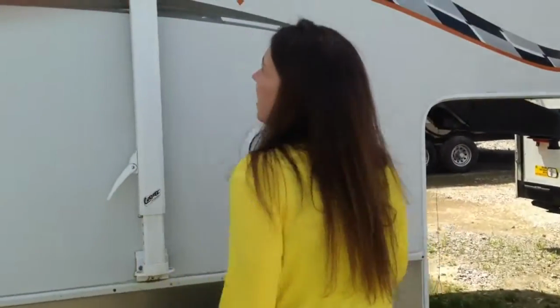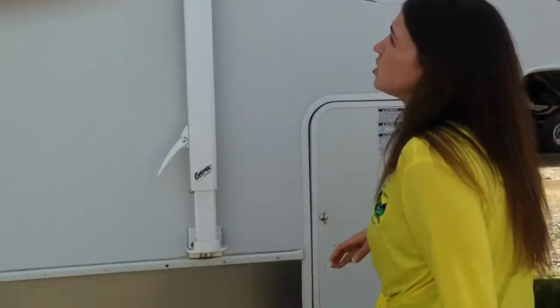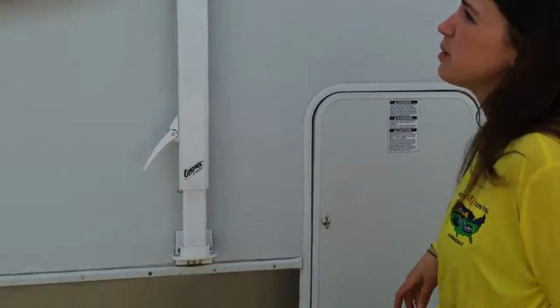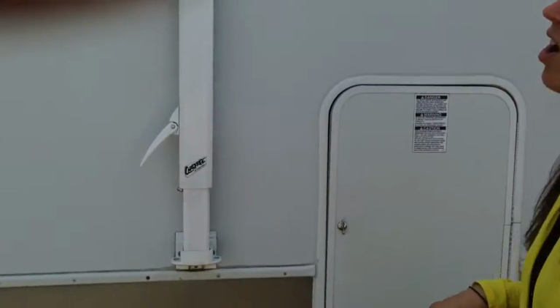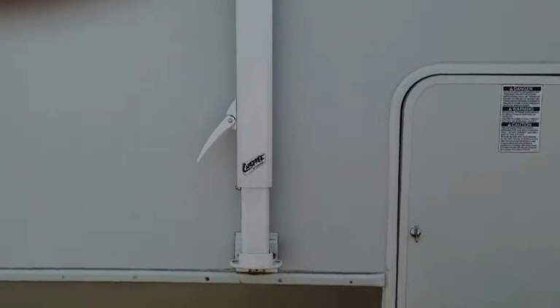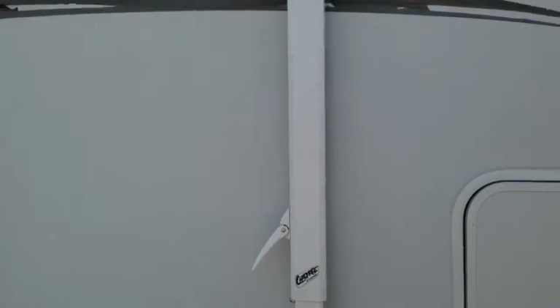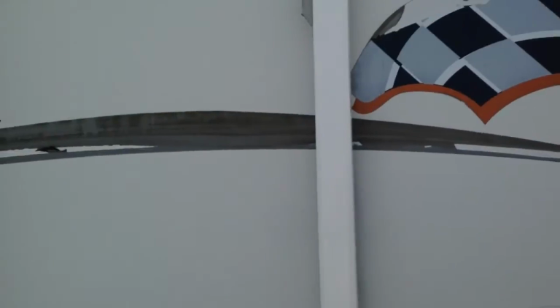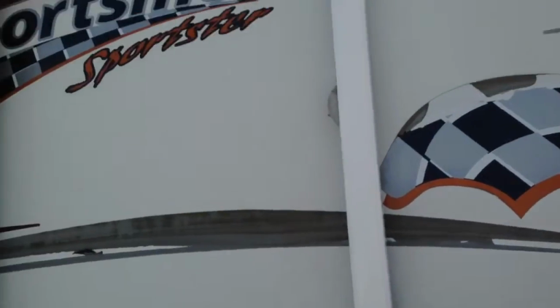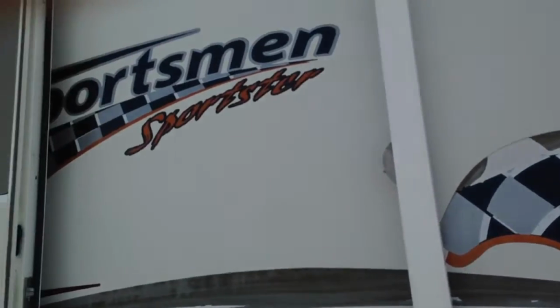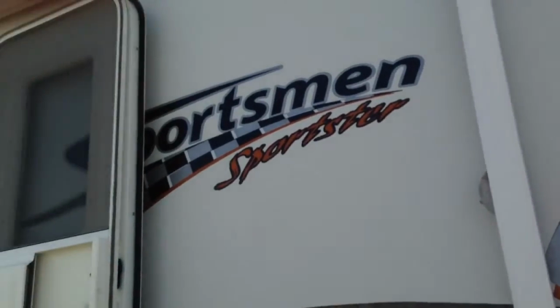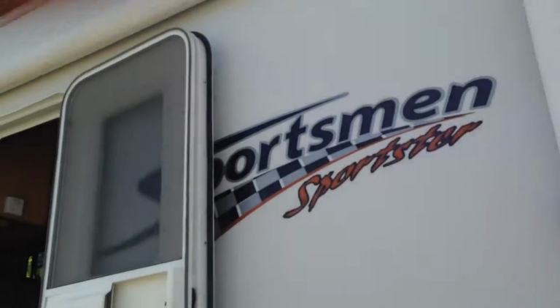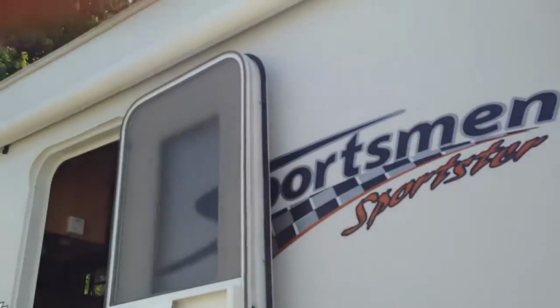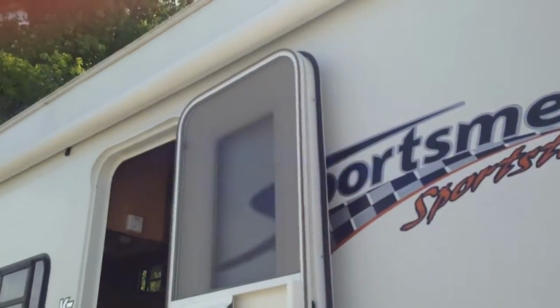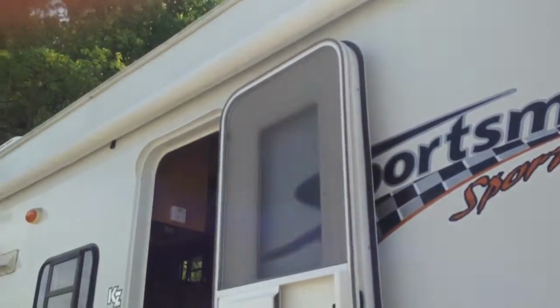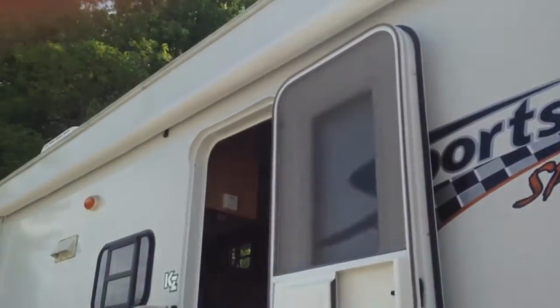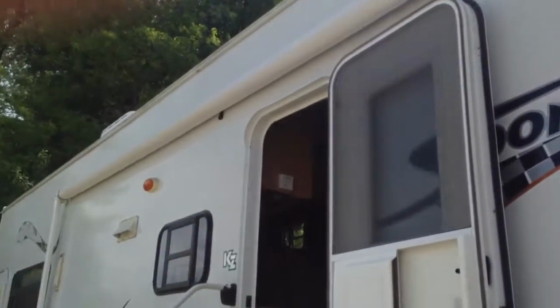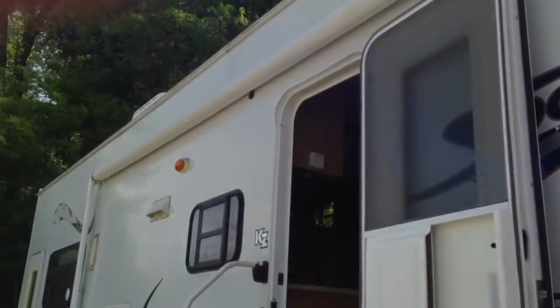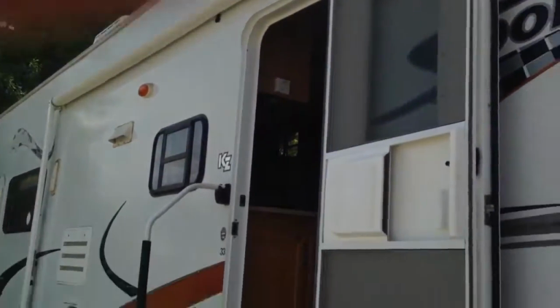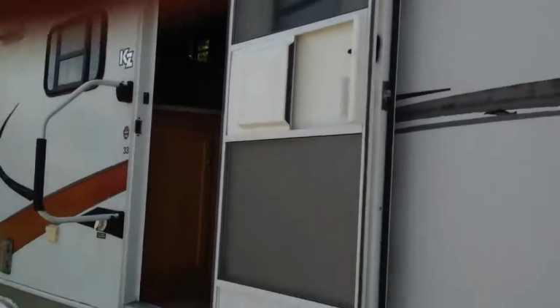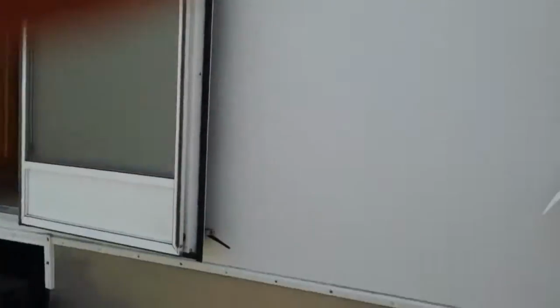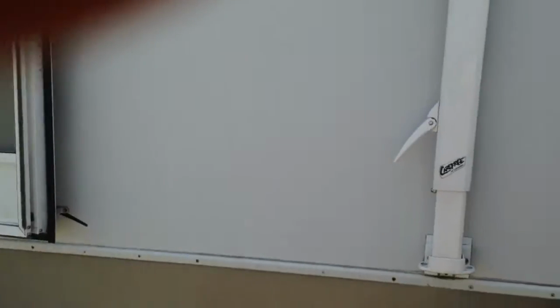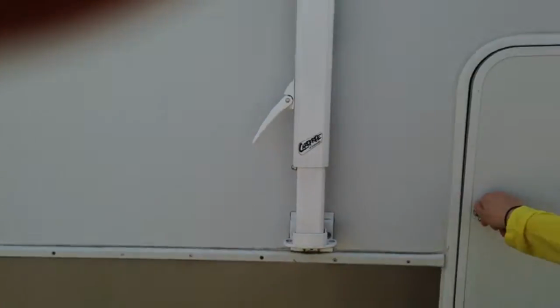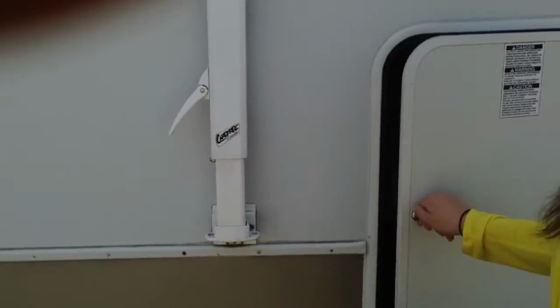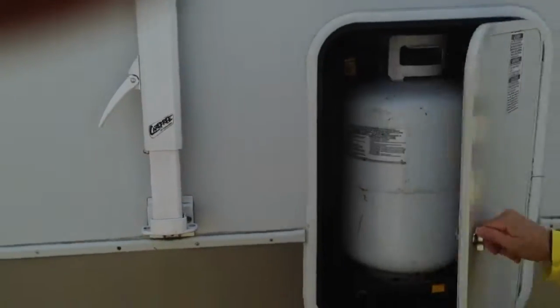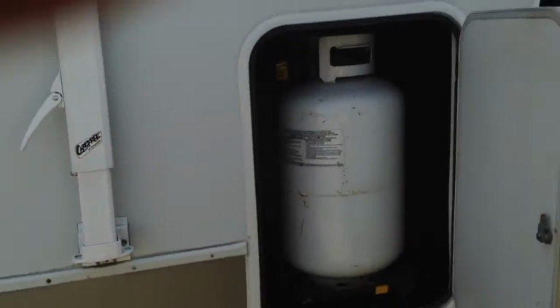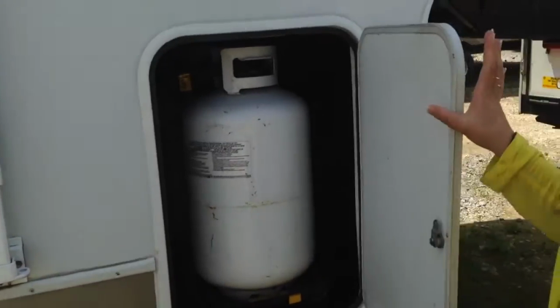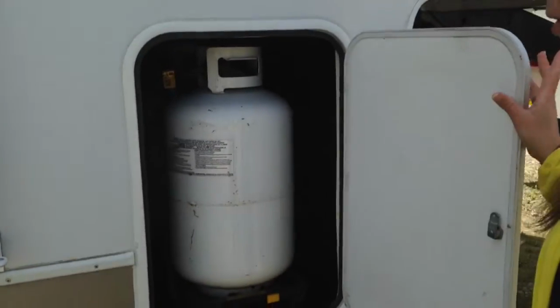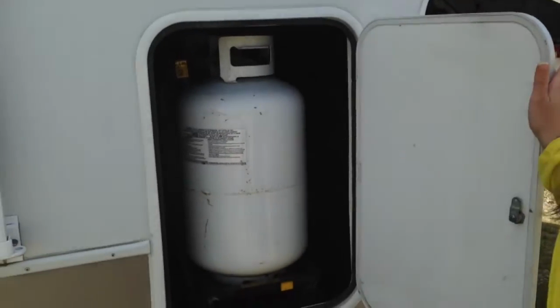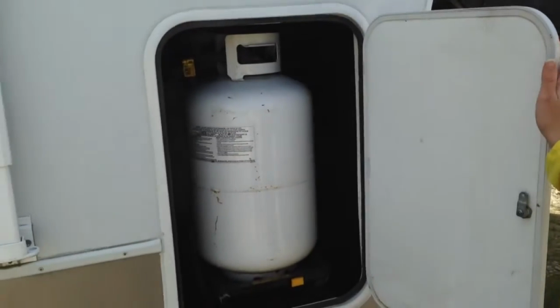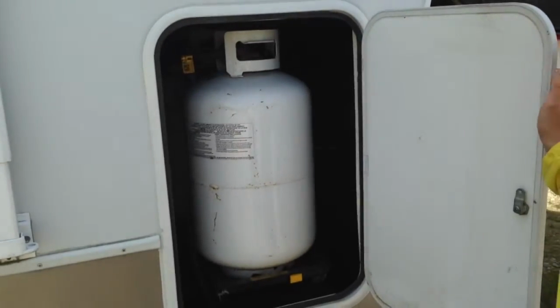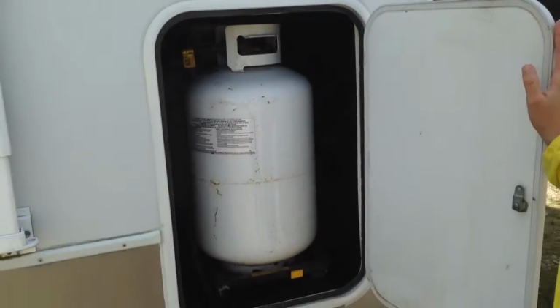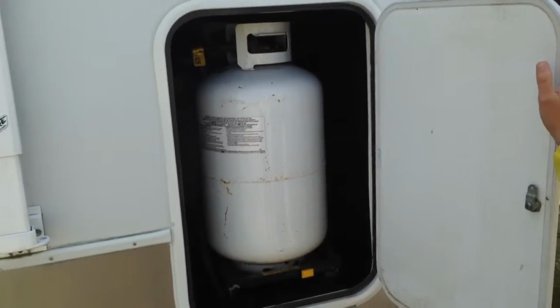Not sure about the awning — it looks to be in good condition, but haven't rolled it out or anything. You do have a spot for an upgraded 30-pound propane tank in here.